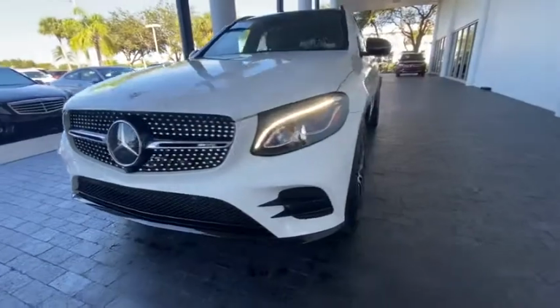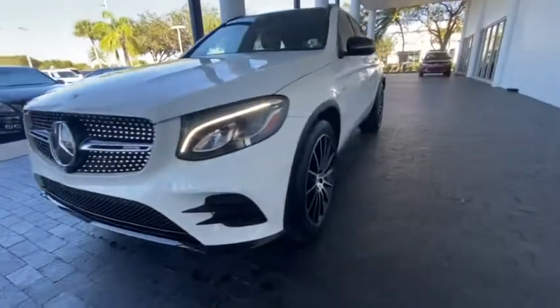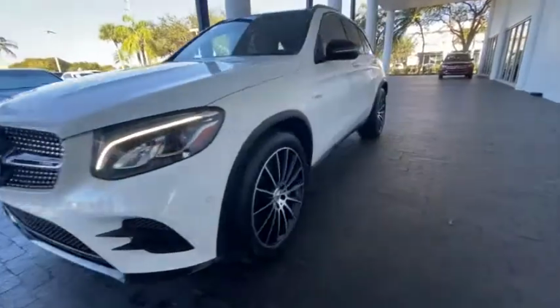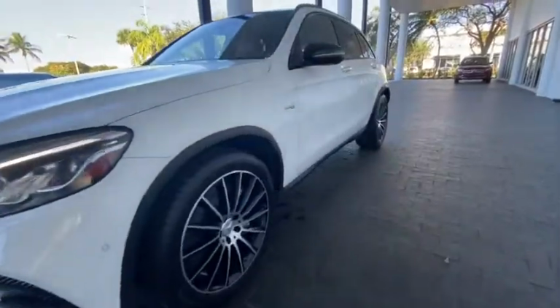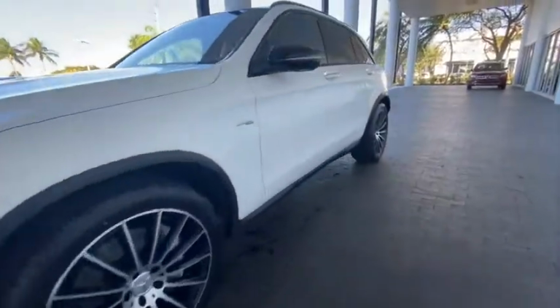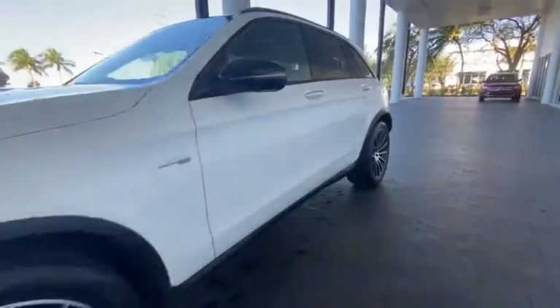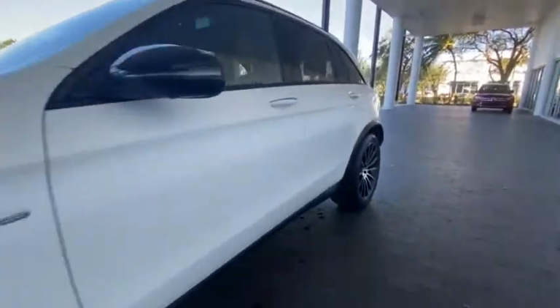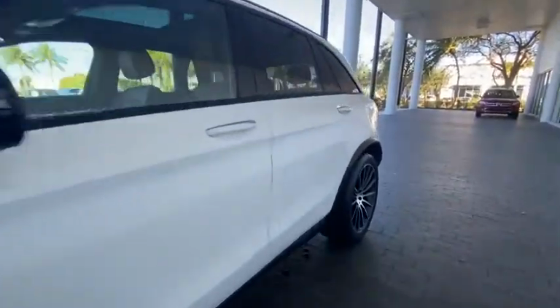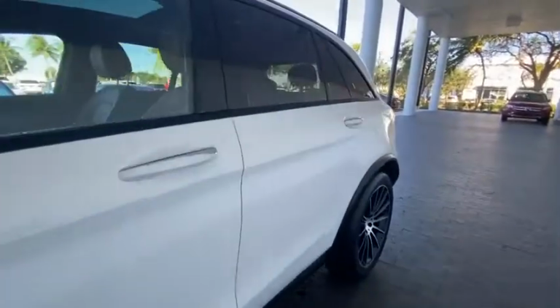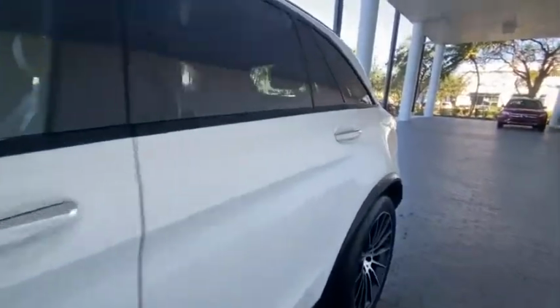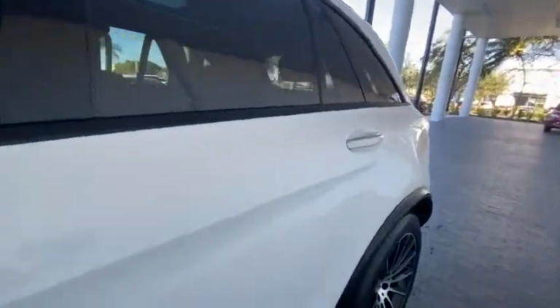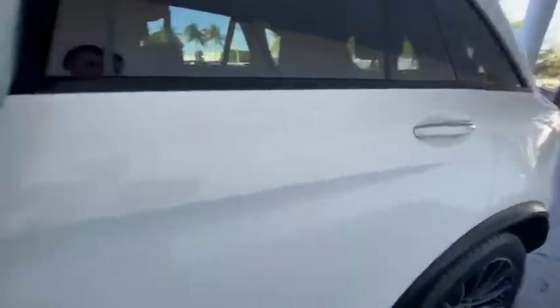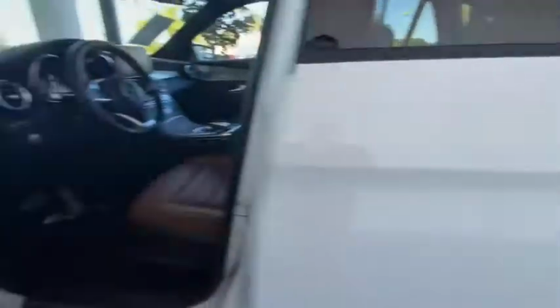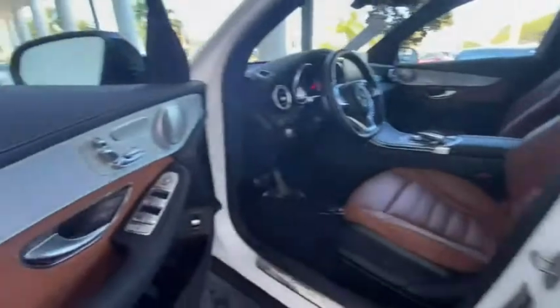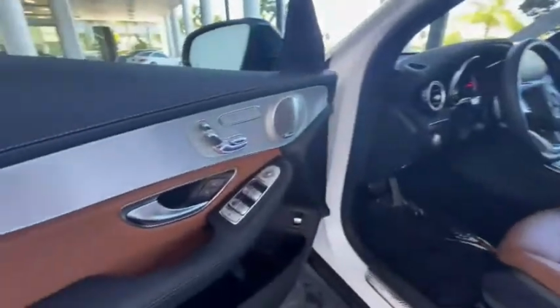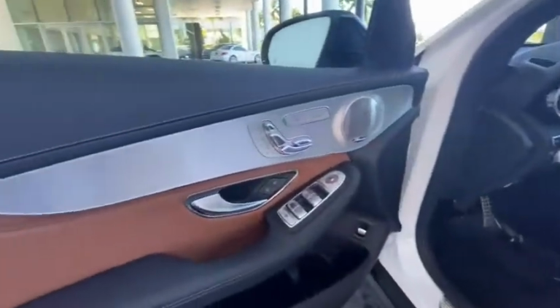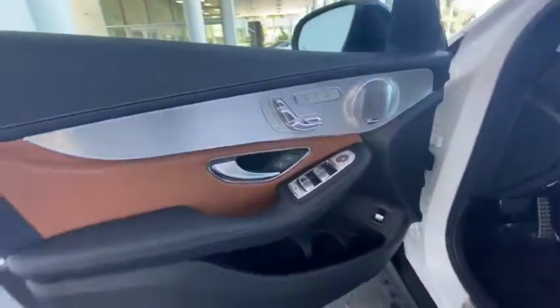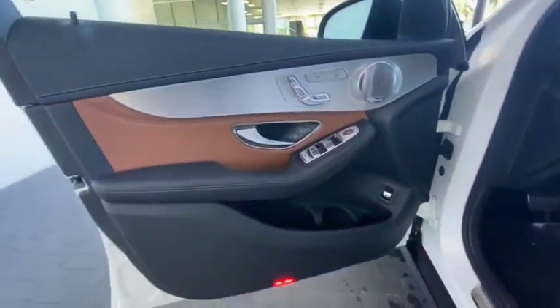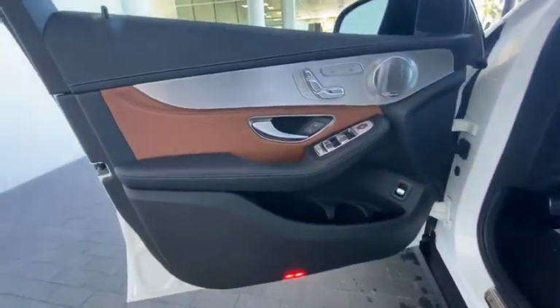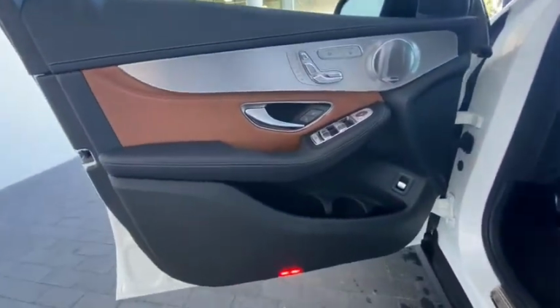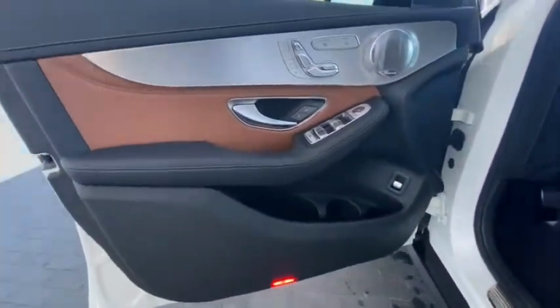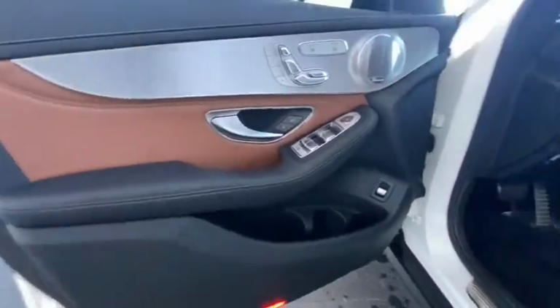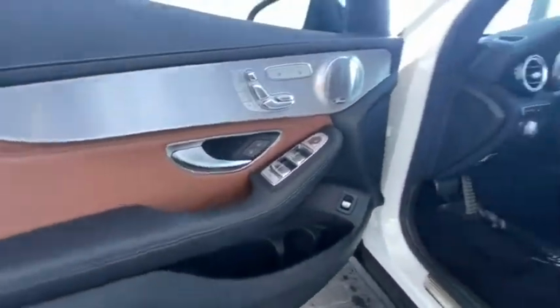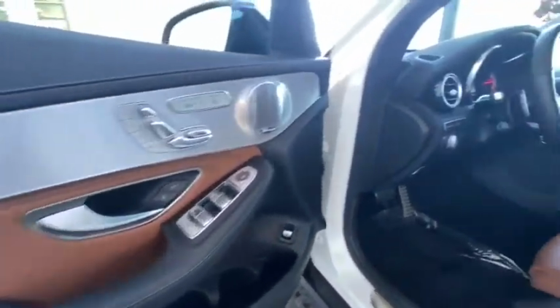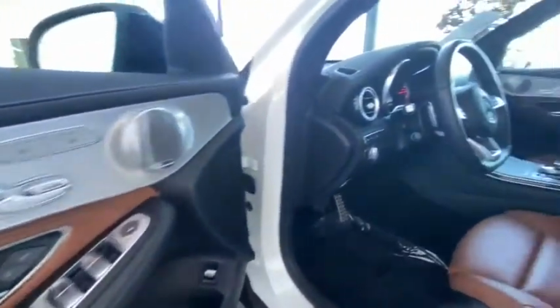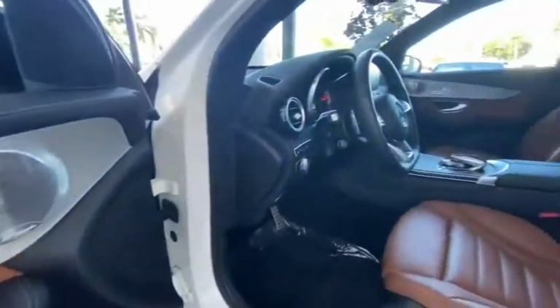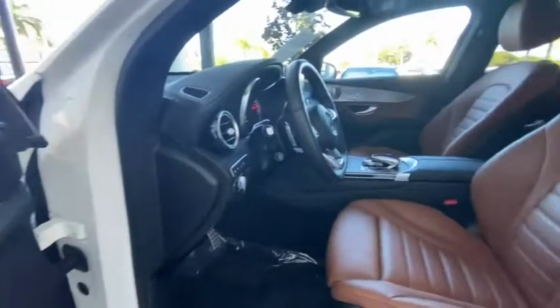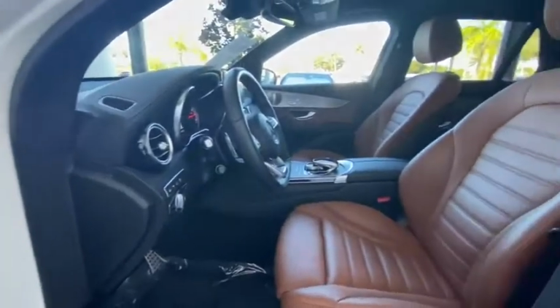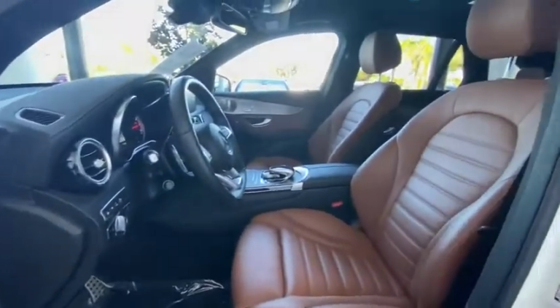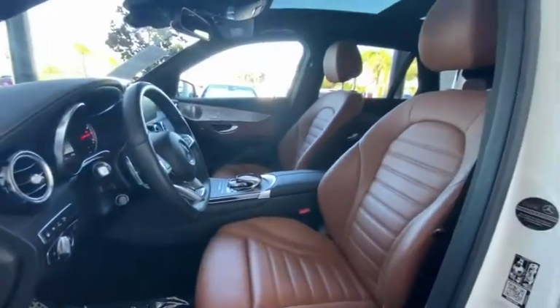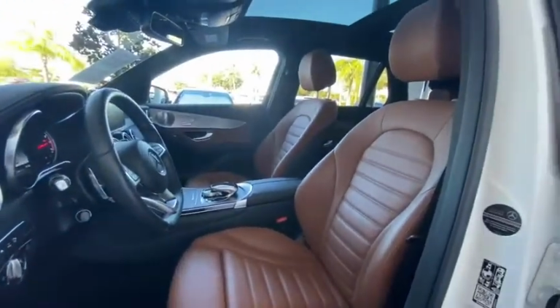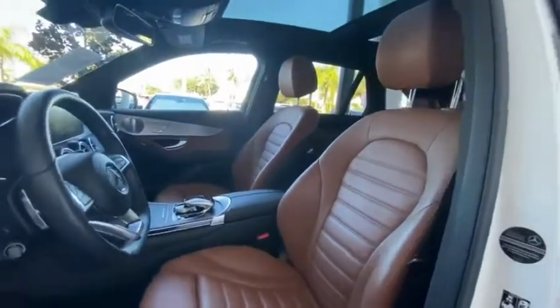Rear window defroster, security system, power windows, electronic stability control, CD player, trip computer, heated front seats, tachometer, remote keyless entry, panic alarm, and overhead console.